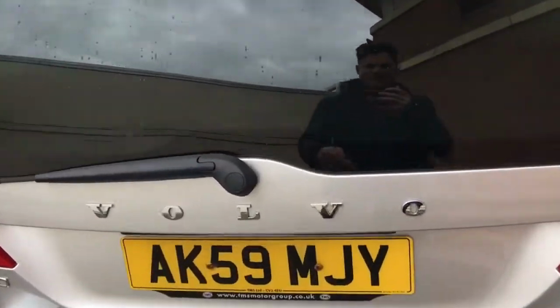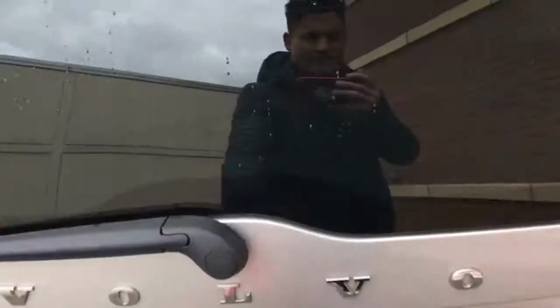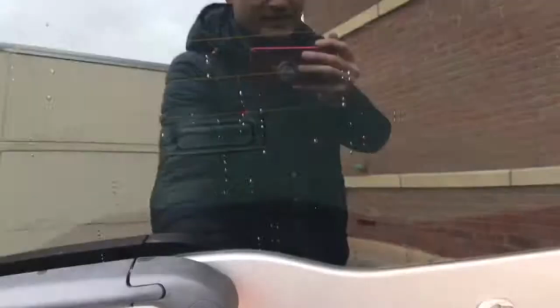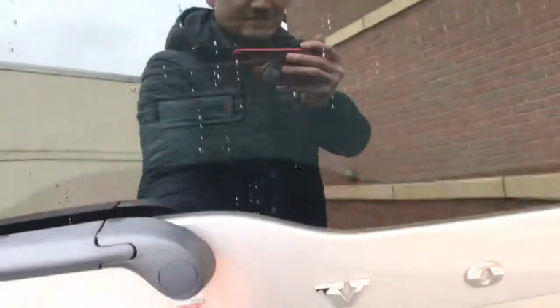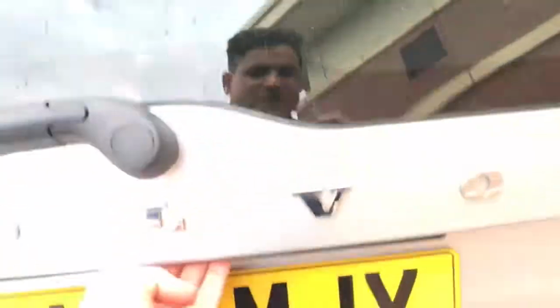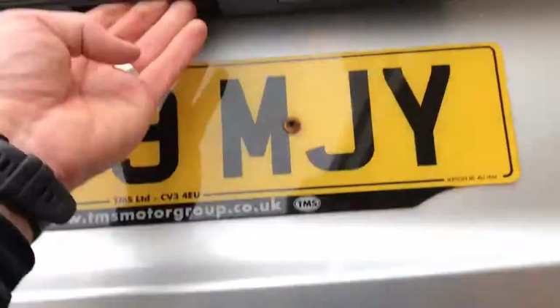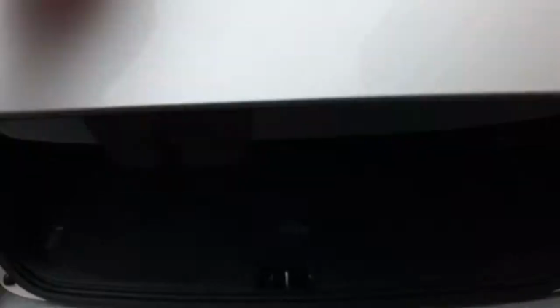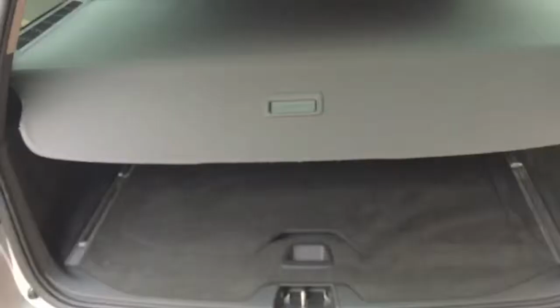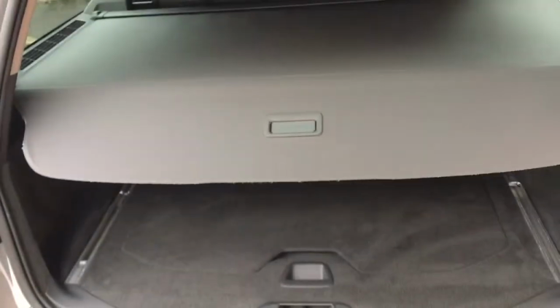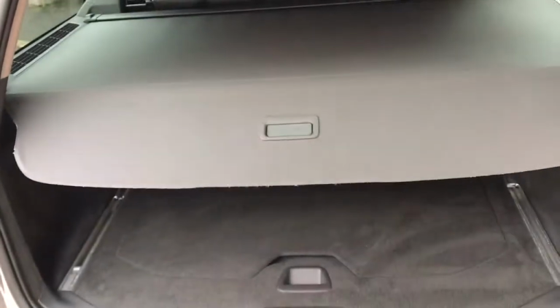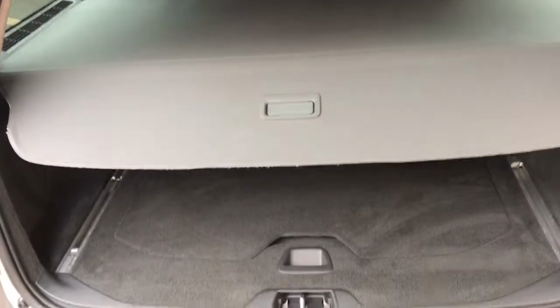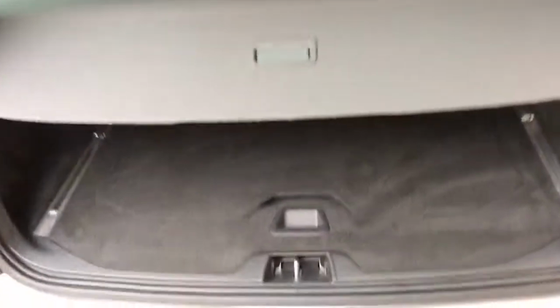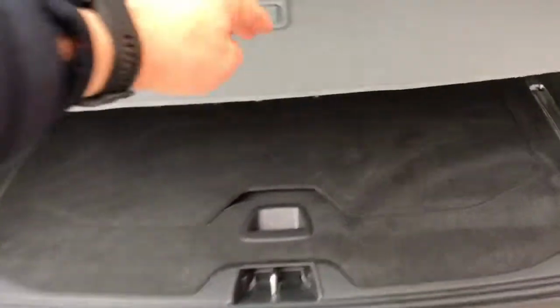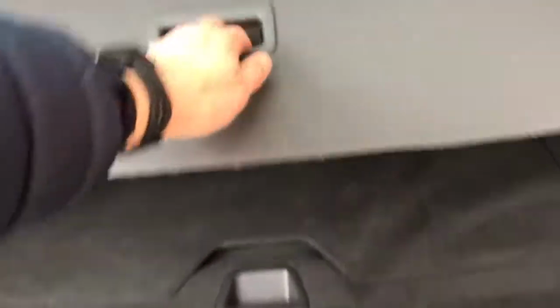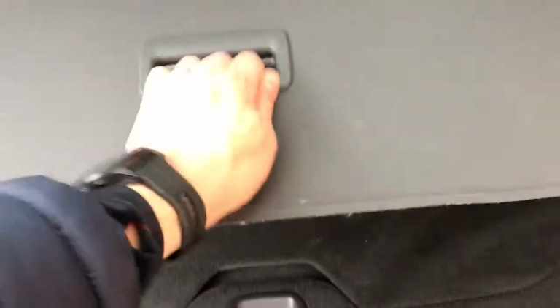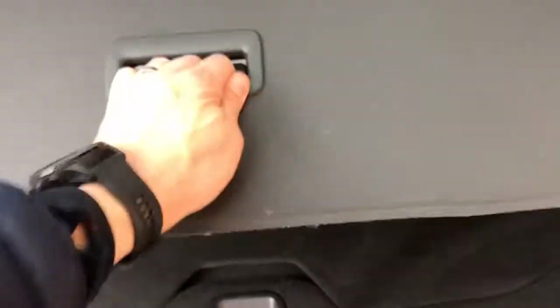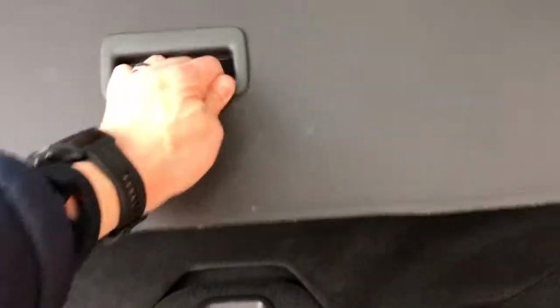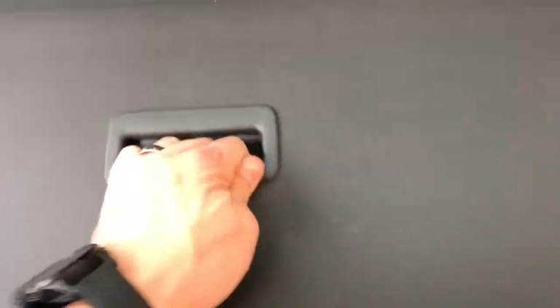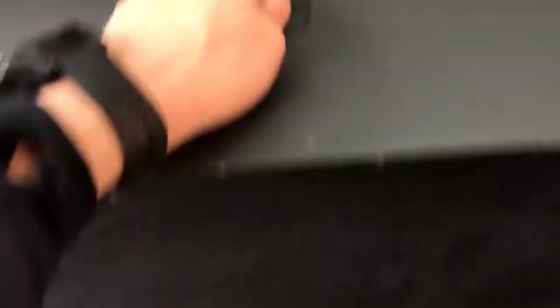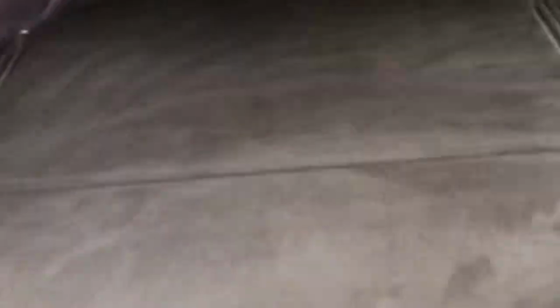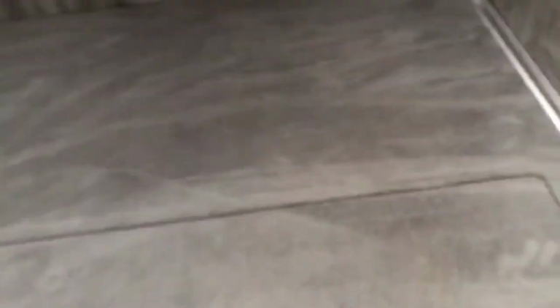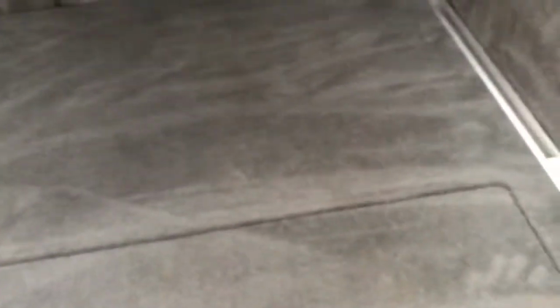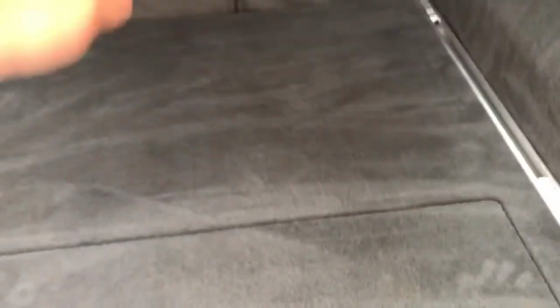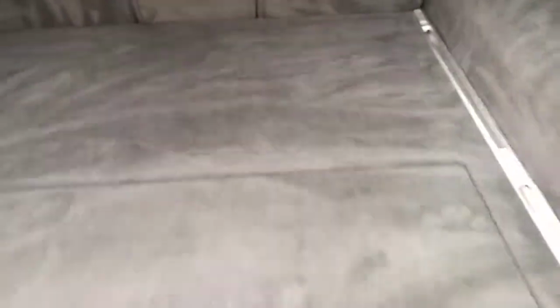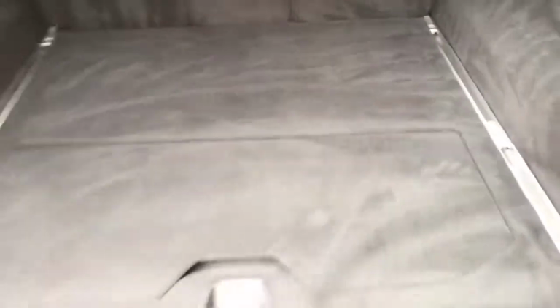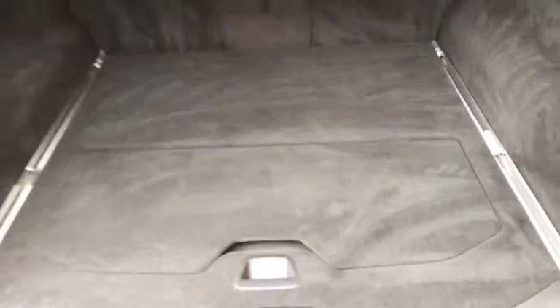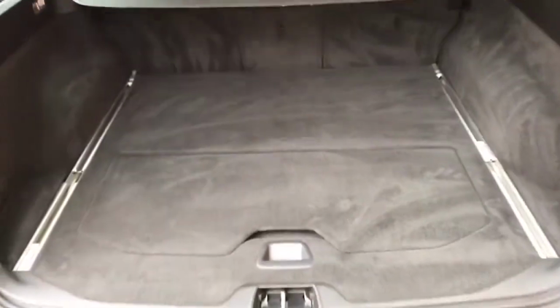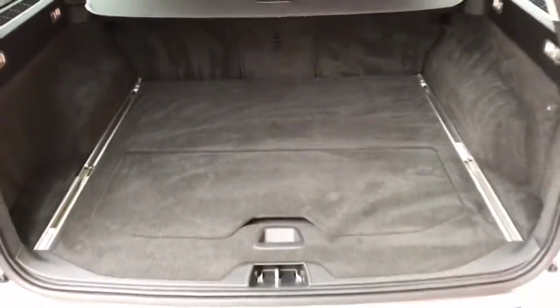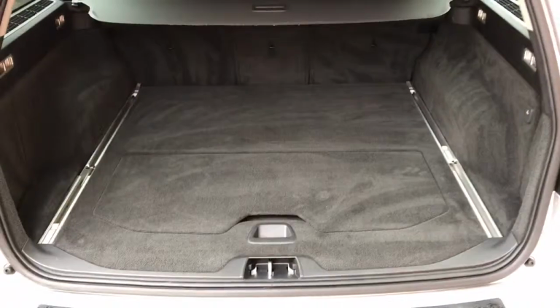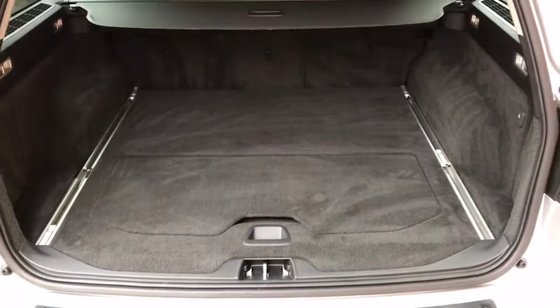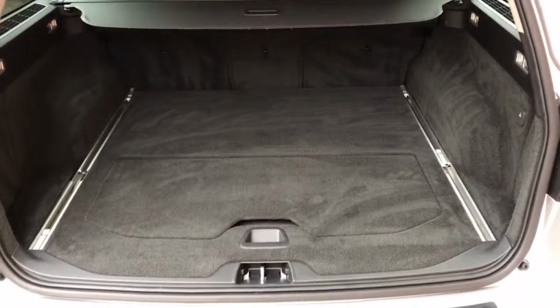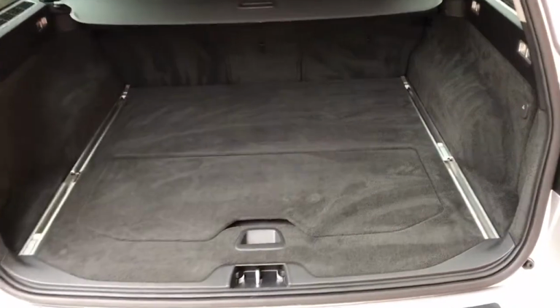It's a brilliant family car, the V70. Absolutely loads of boot space — huge, huge boot.